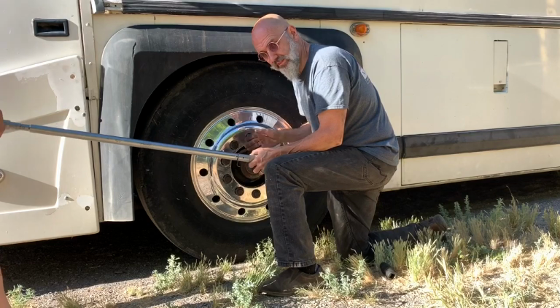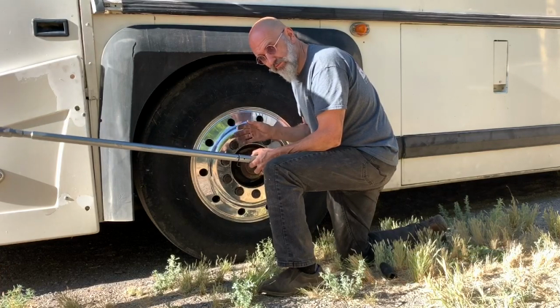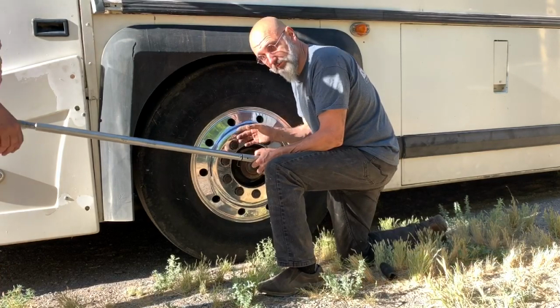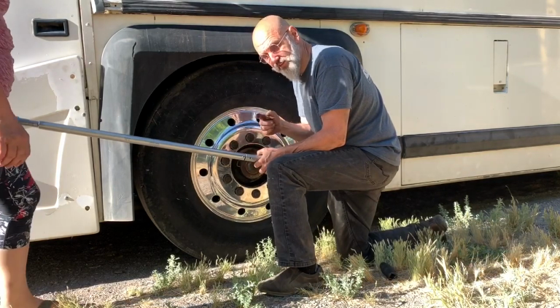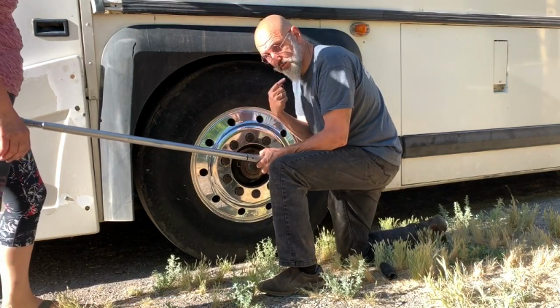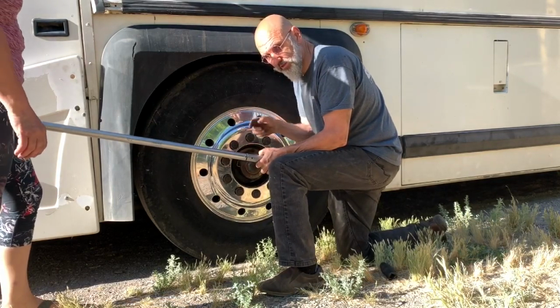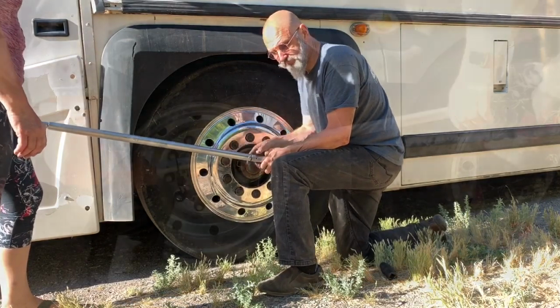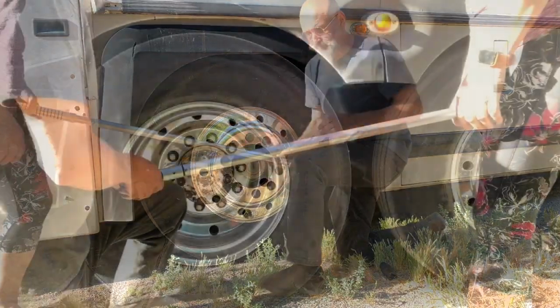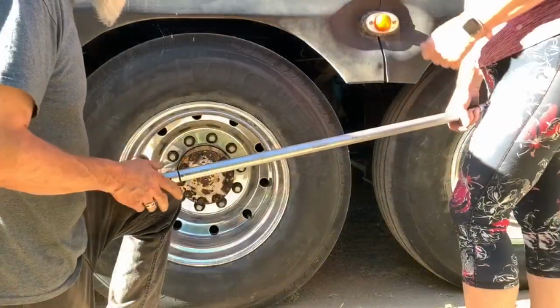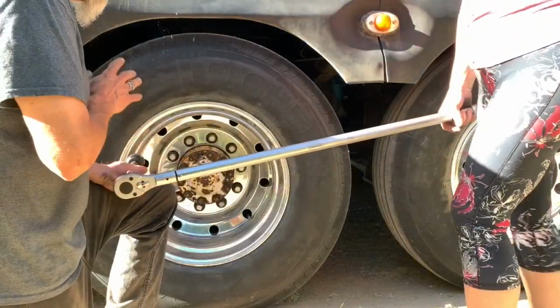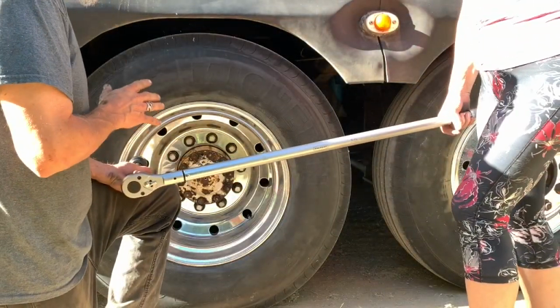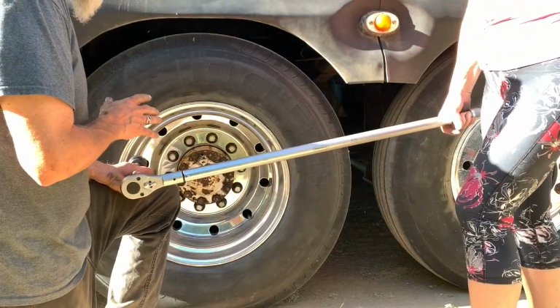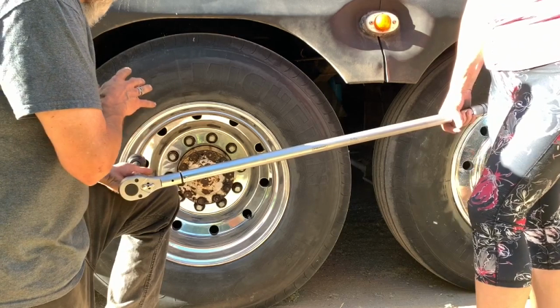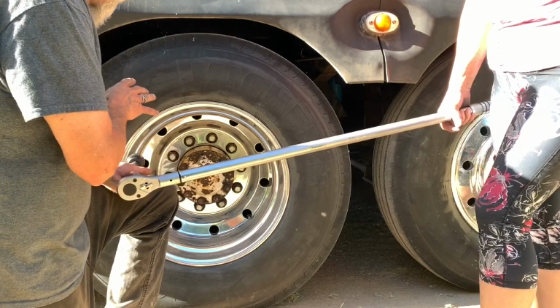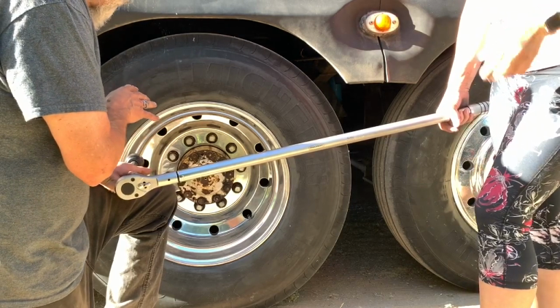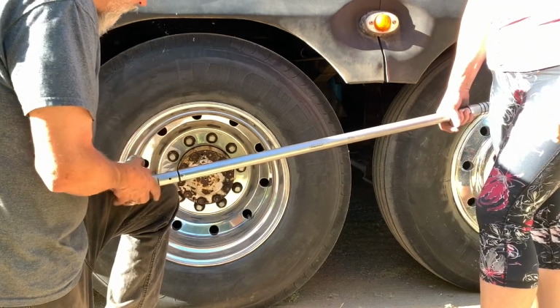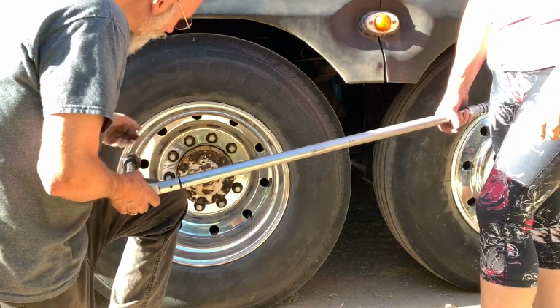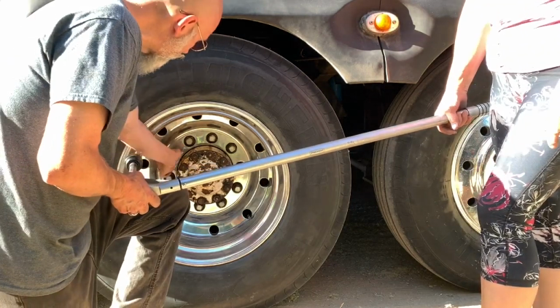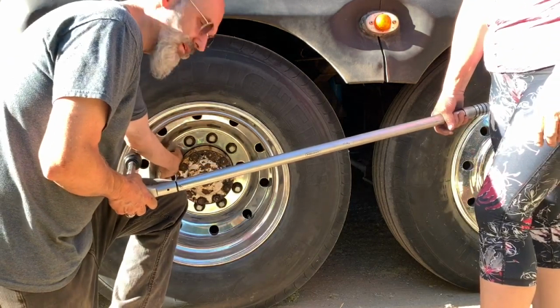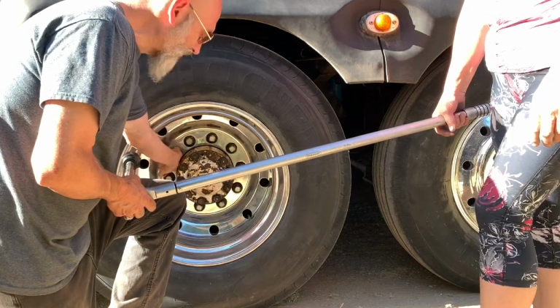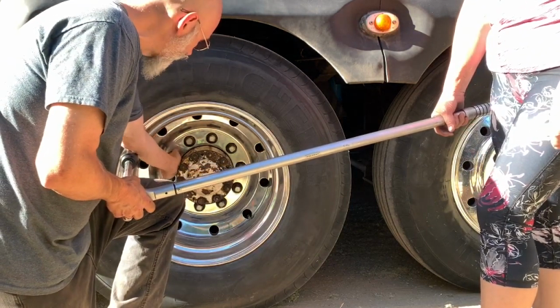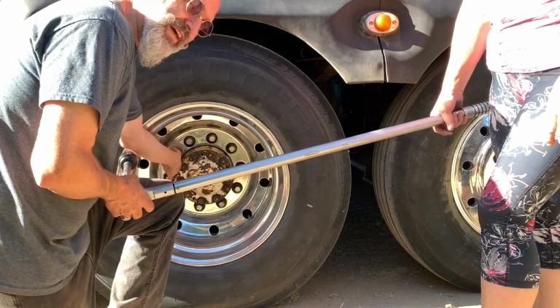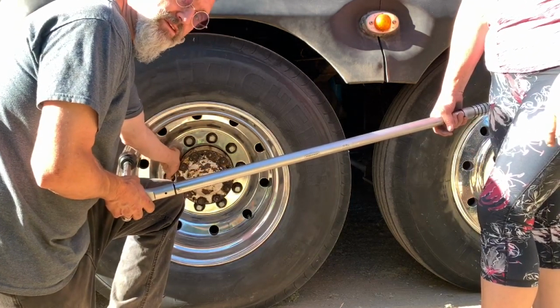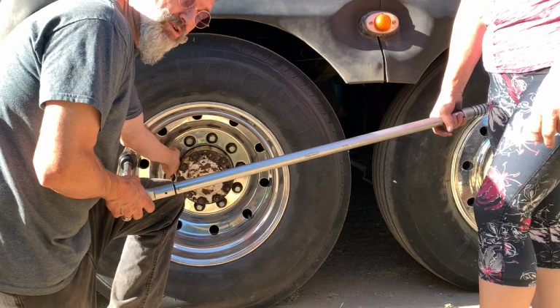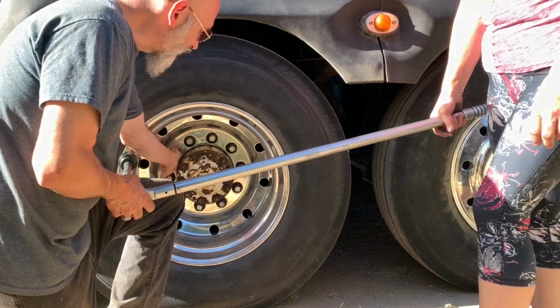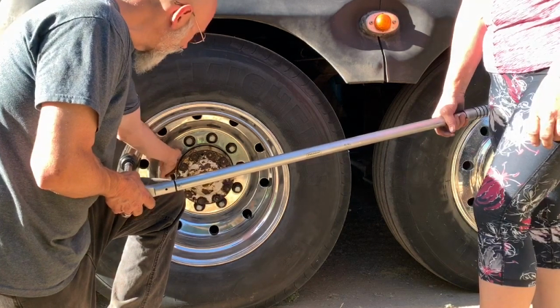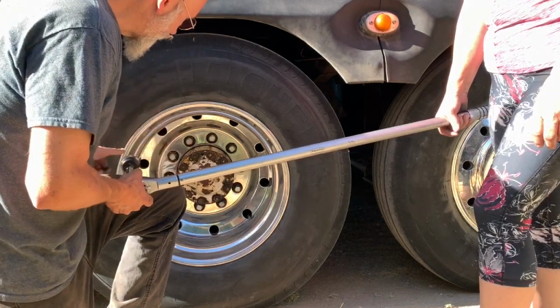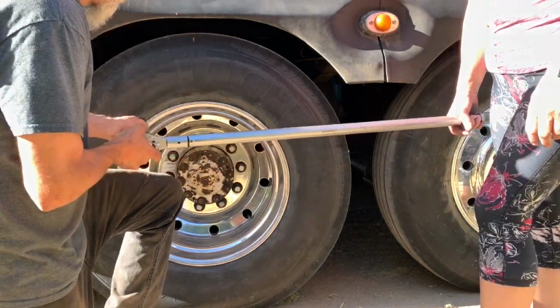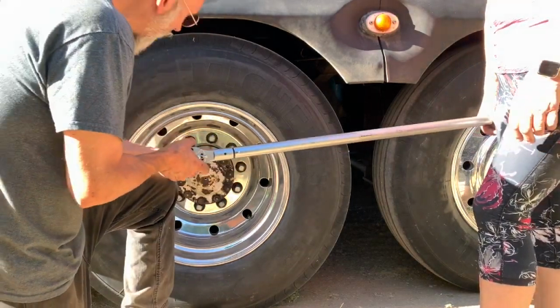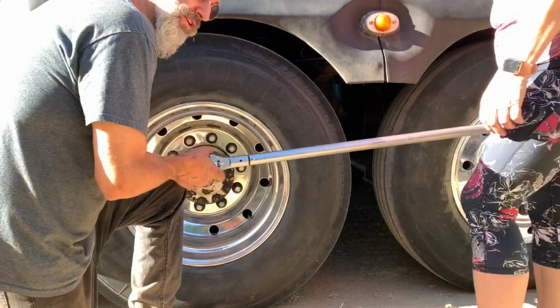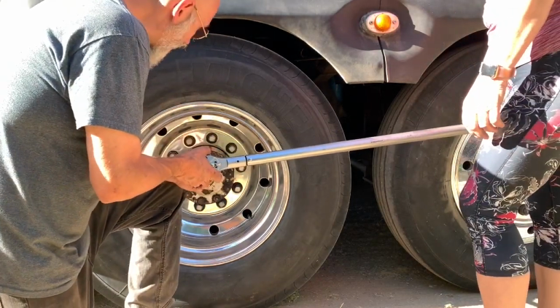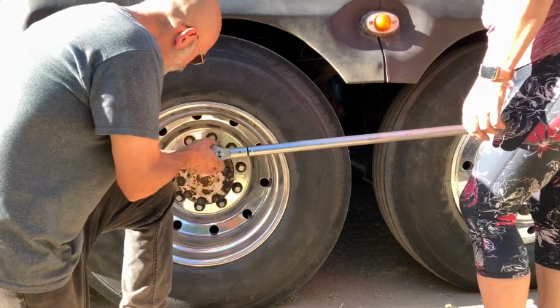There we have the front wheel. Next, the back wheels. On the duallys, it's a two-part stud. So we need to release the outer nut to tighten or re-torque the inner nut. And we only do half of them at a time.